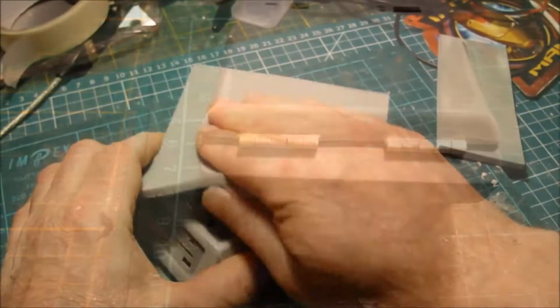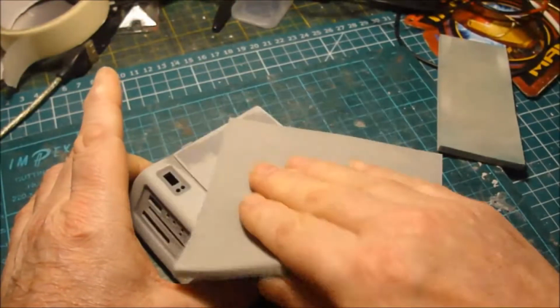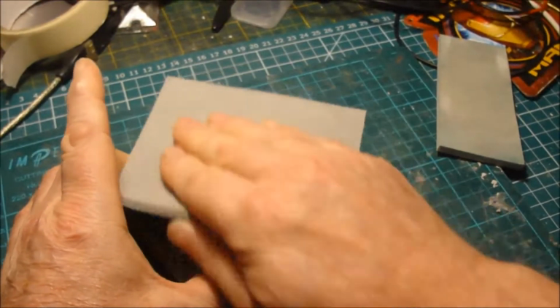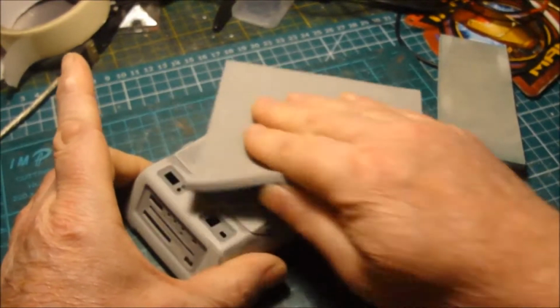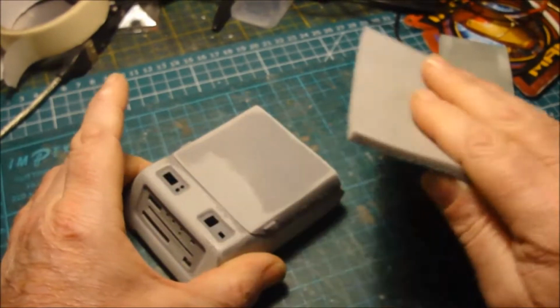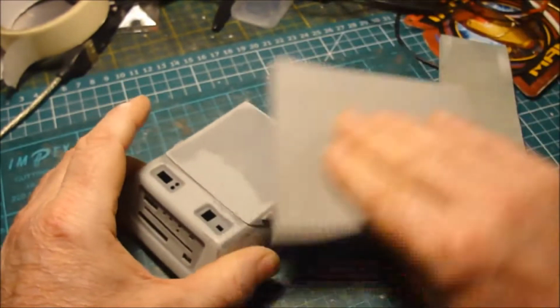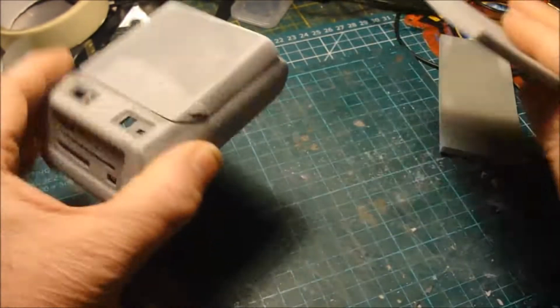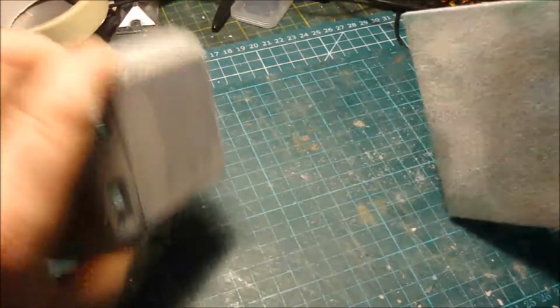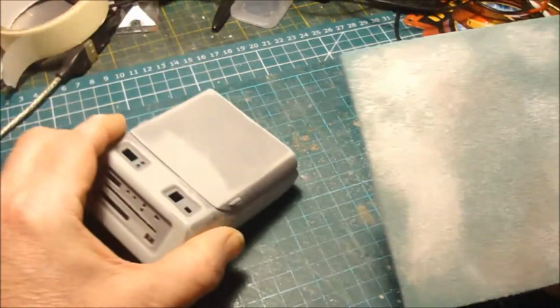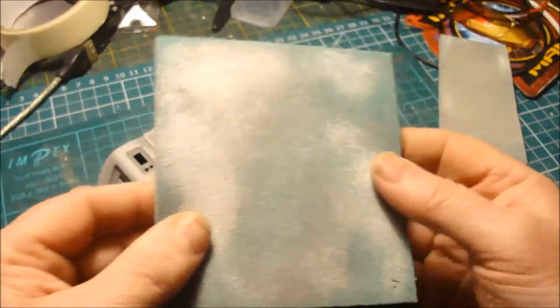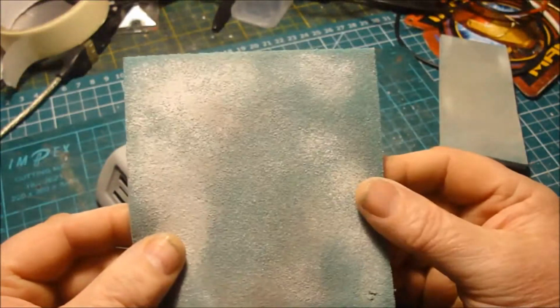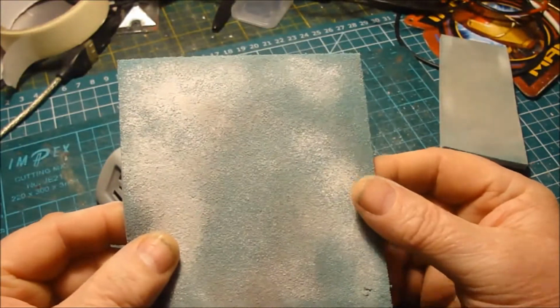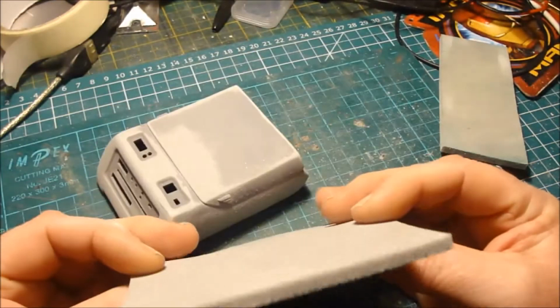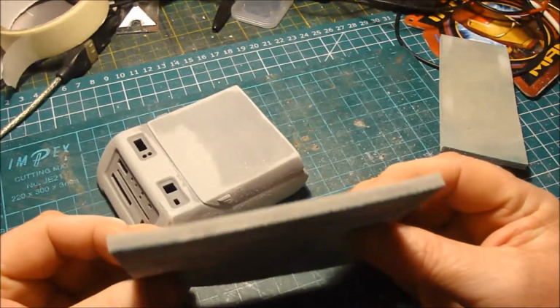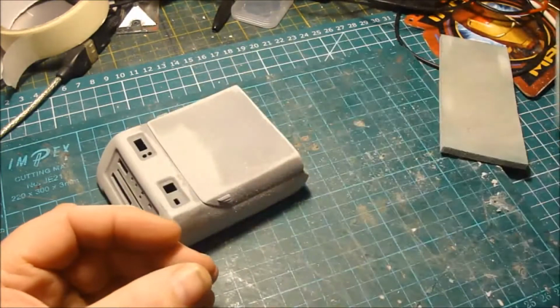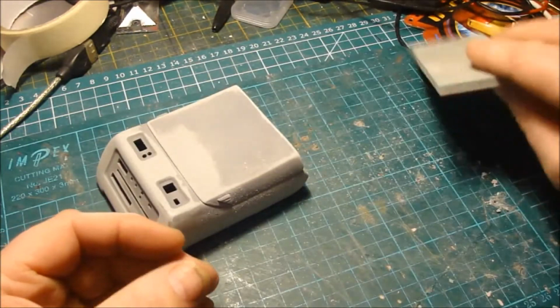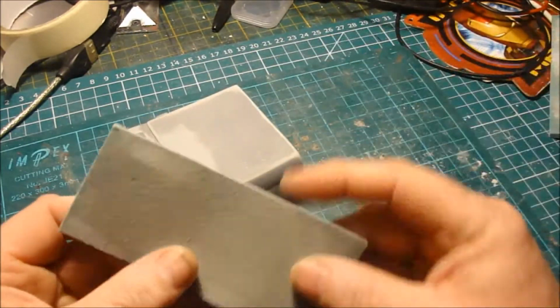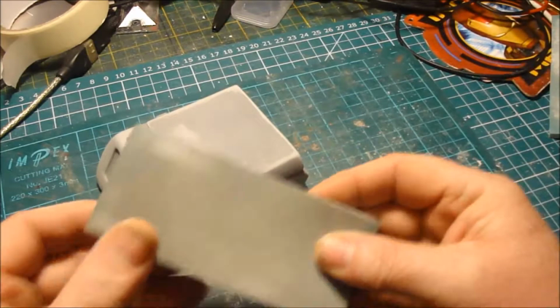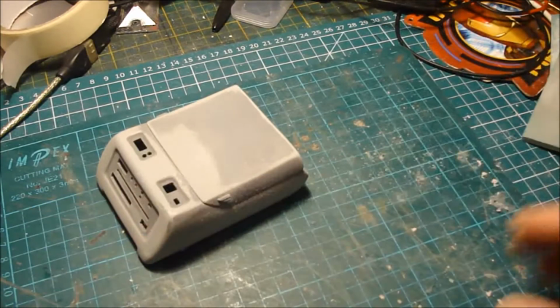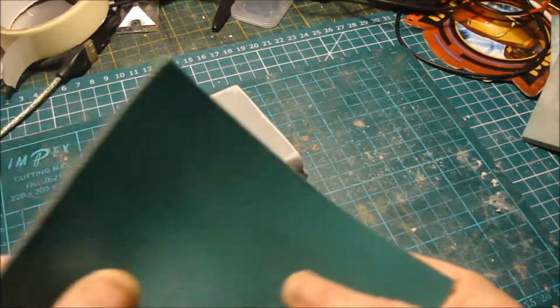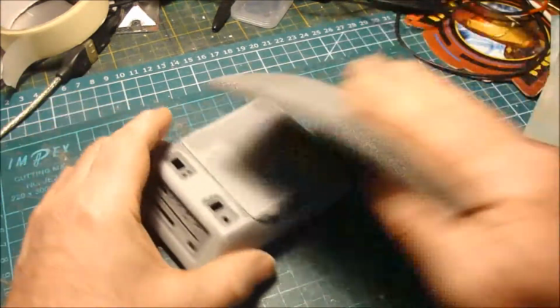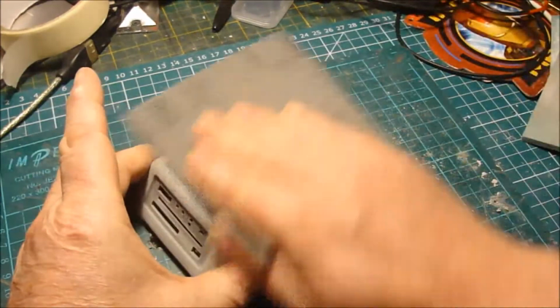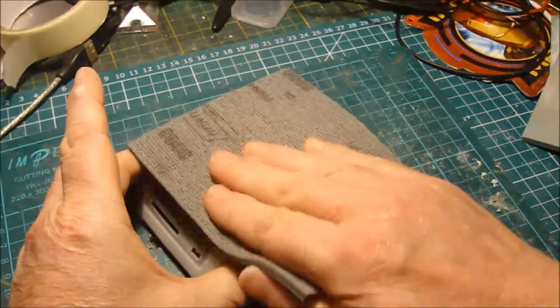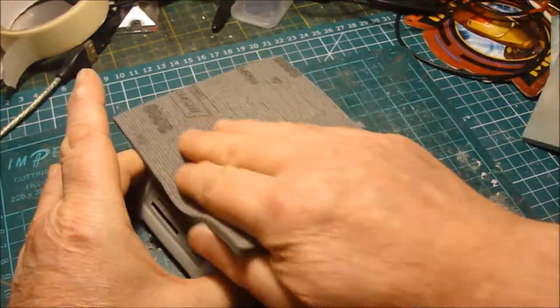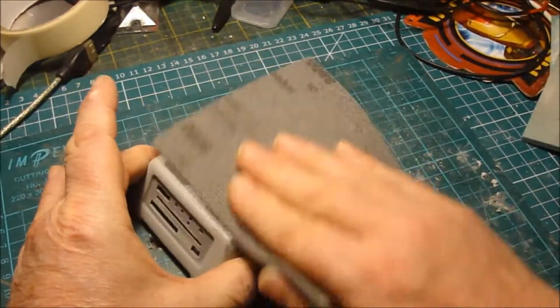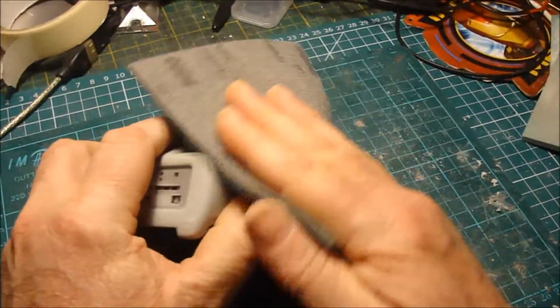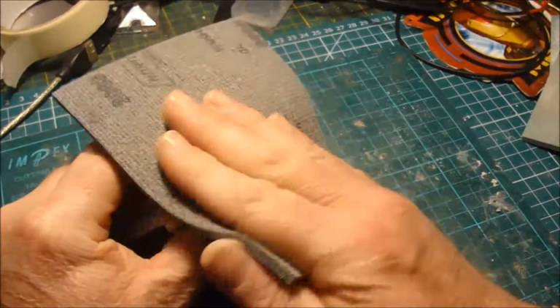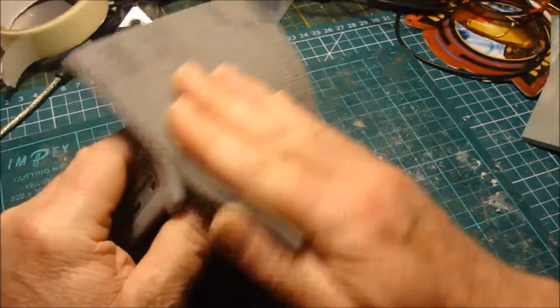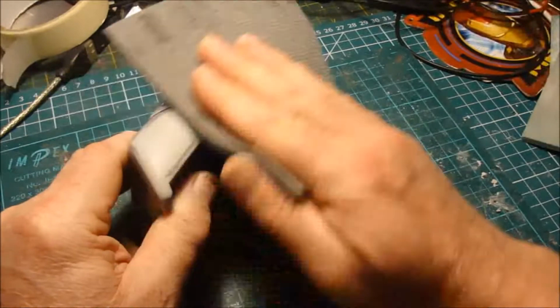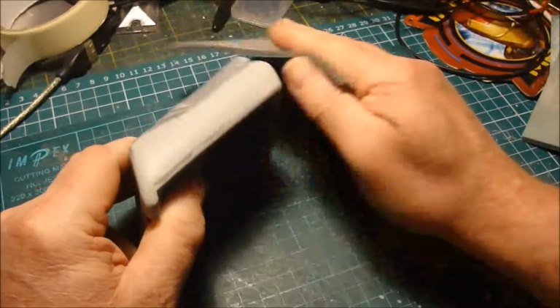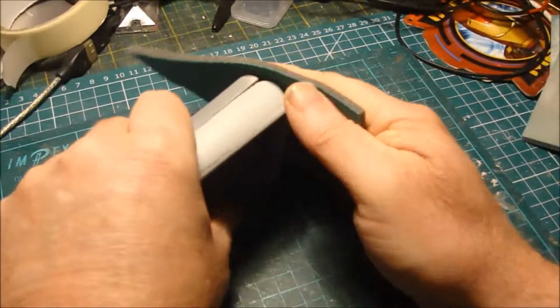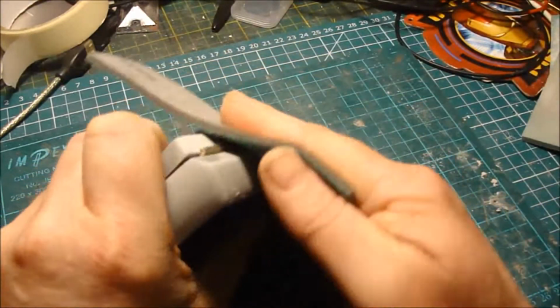I'm just finishing sanding off here. I'm using a medium sand pad, a fine sand pad, and an ultra fine sand pad that just polishes it up a bit before I put the primer on it.